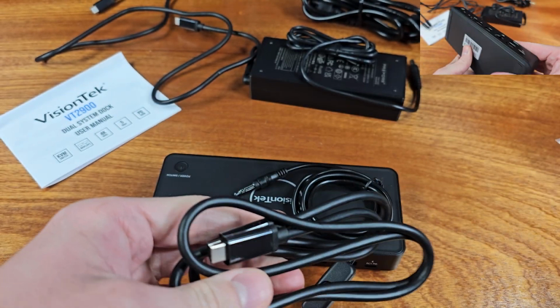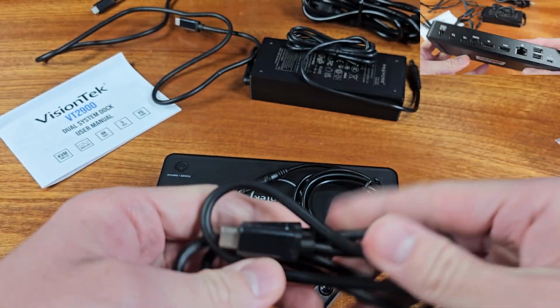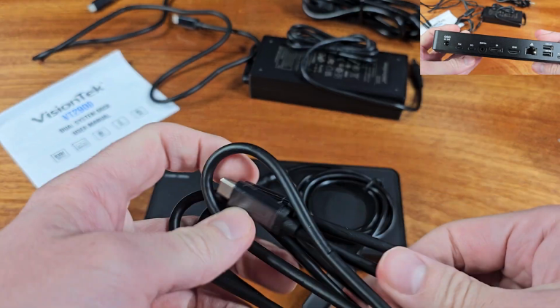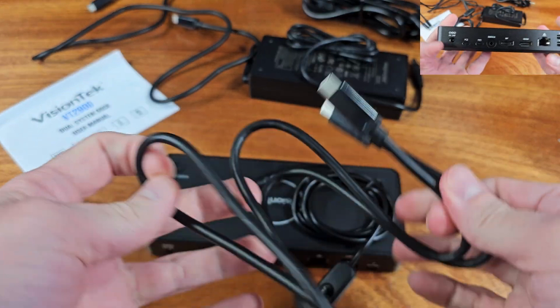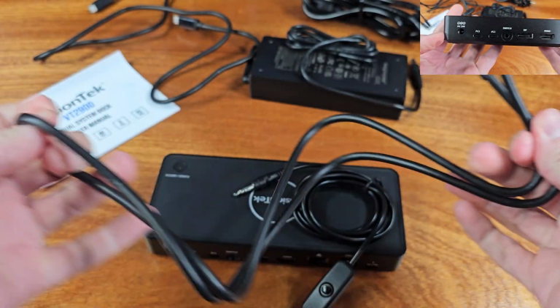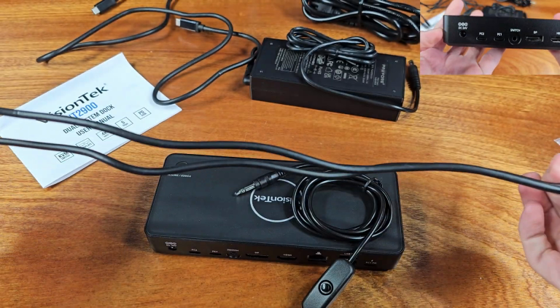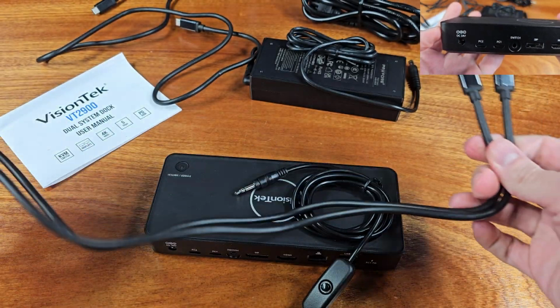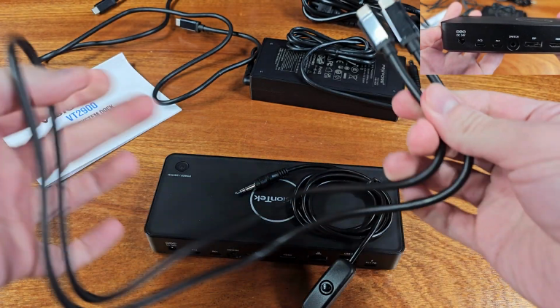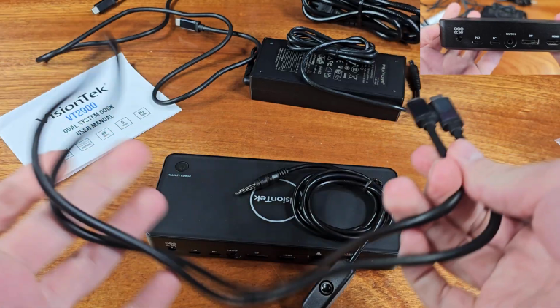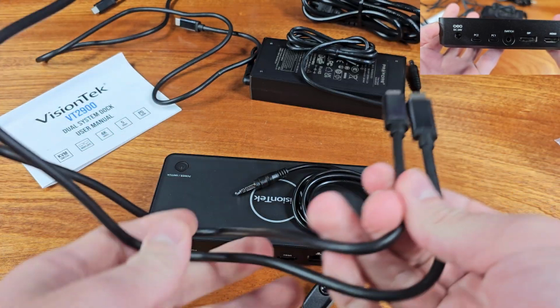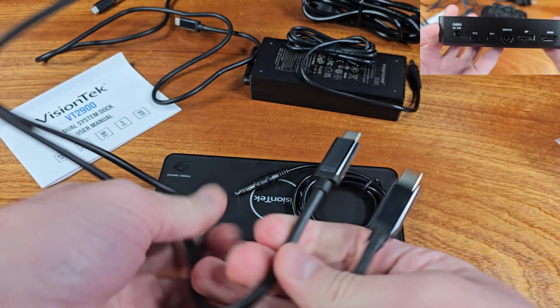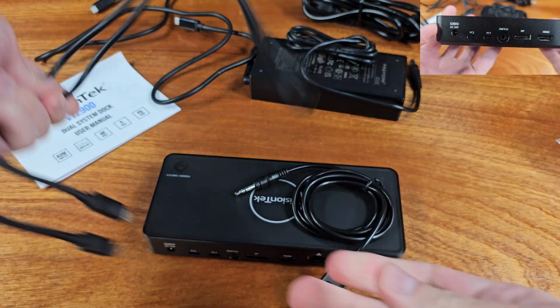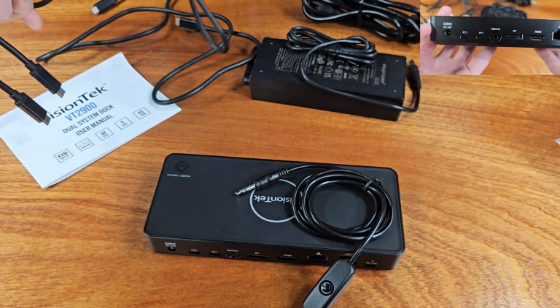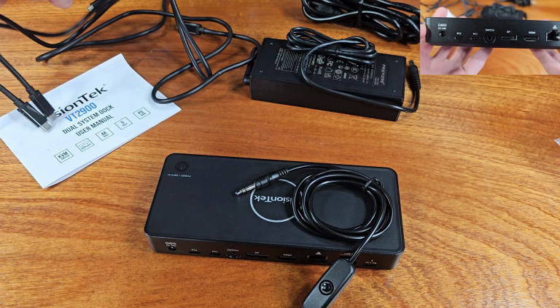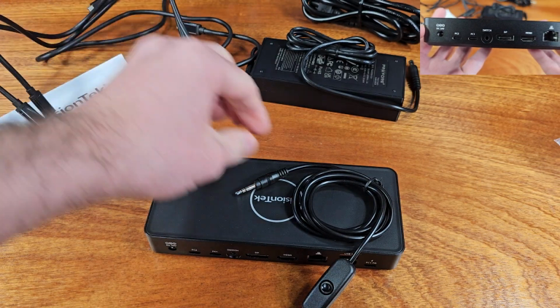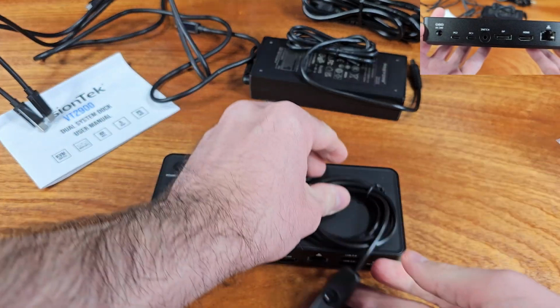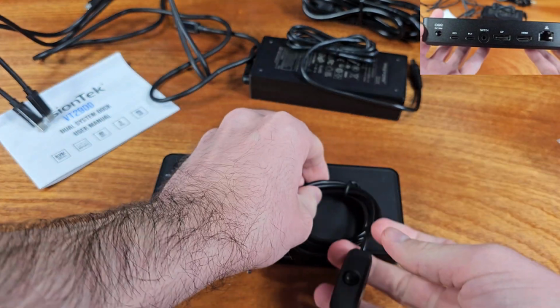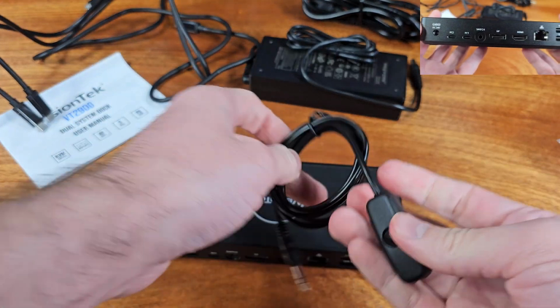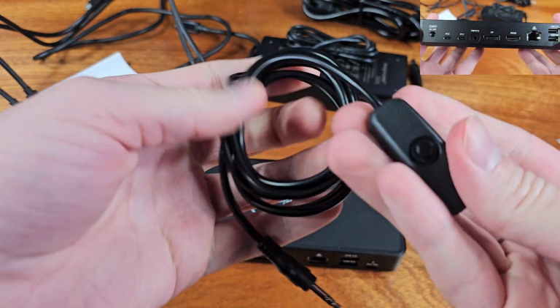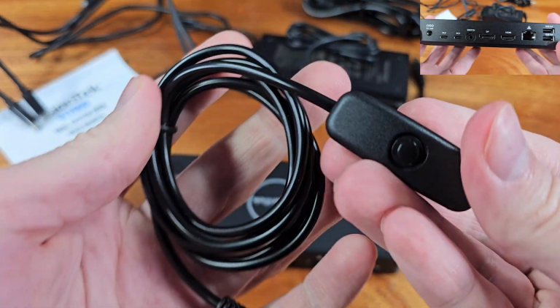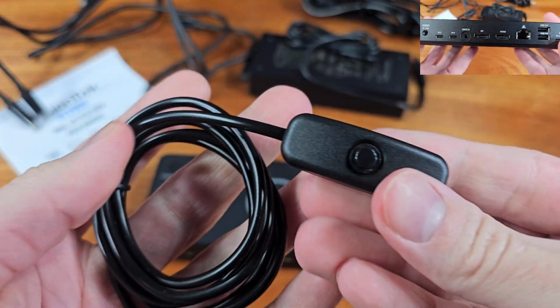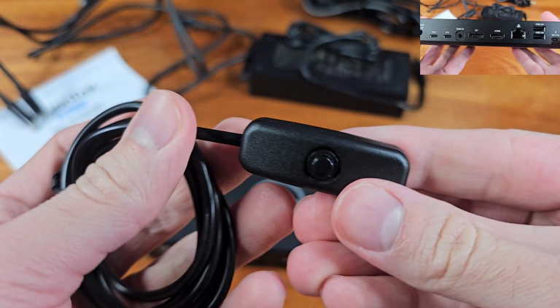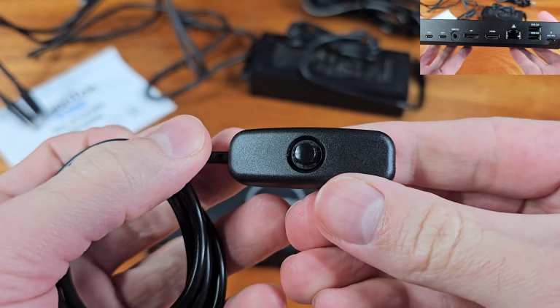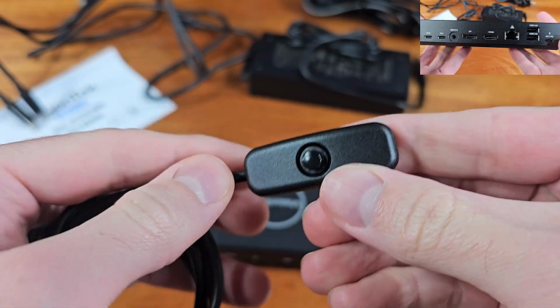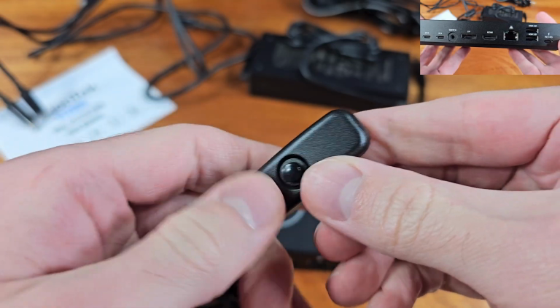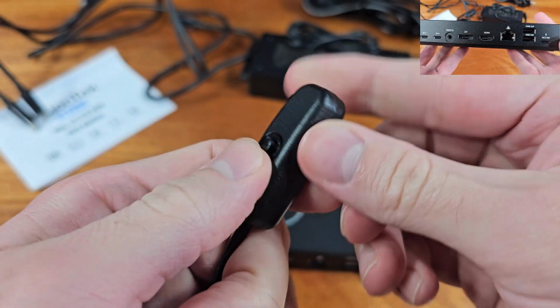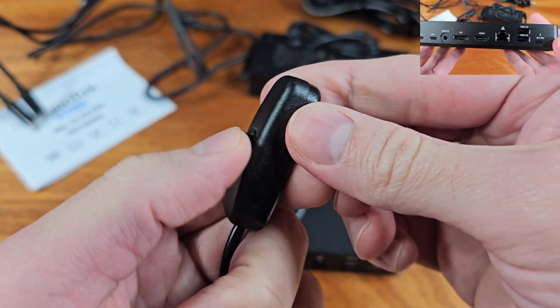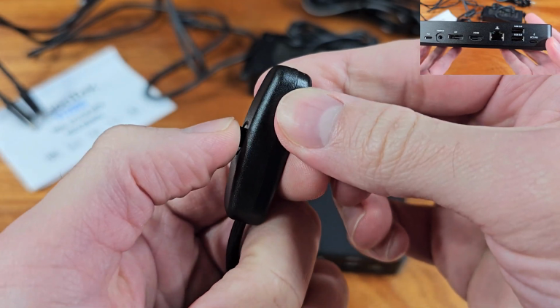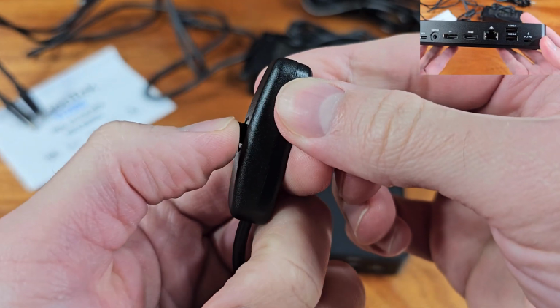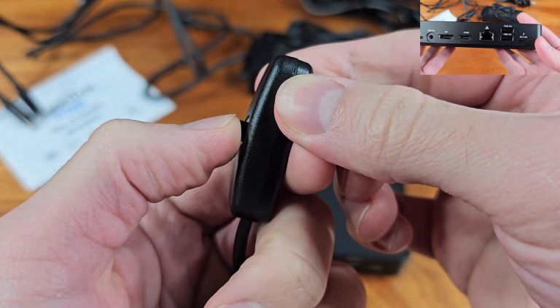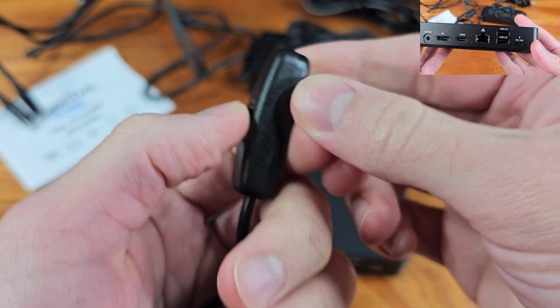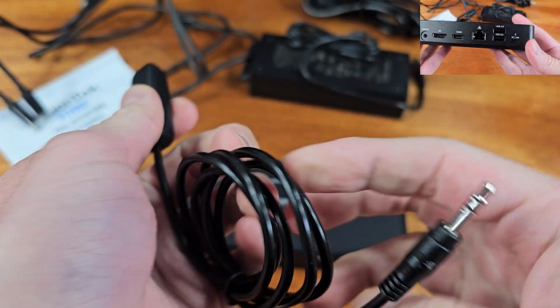The dock comes with a 130-watt power supply, but if you need this supplemental USB power adapter, that is sold individually.